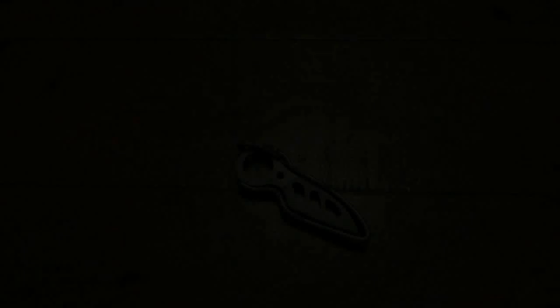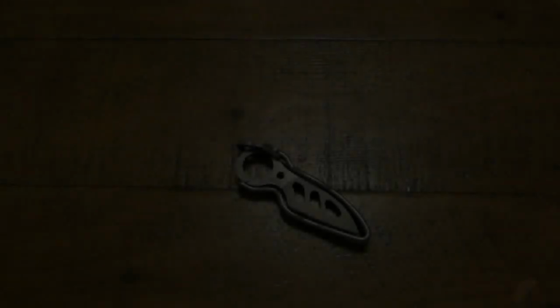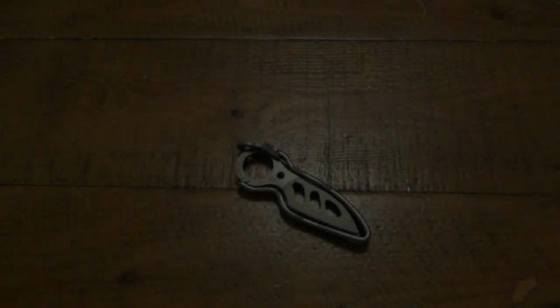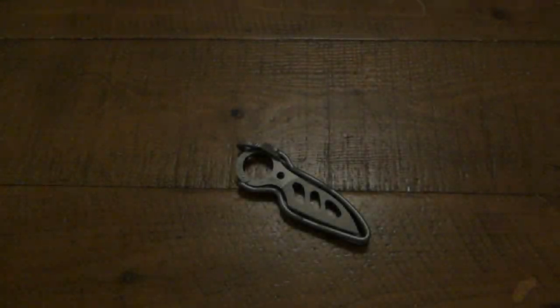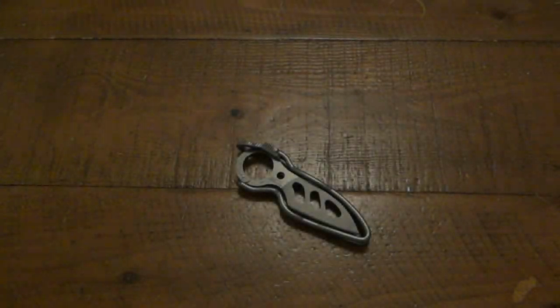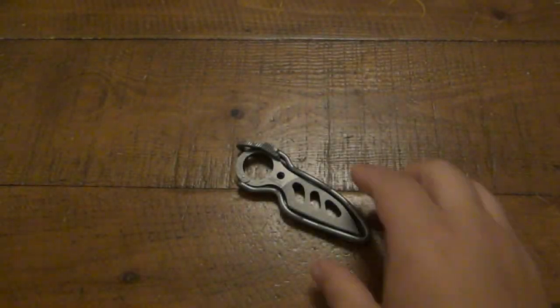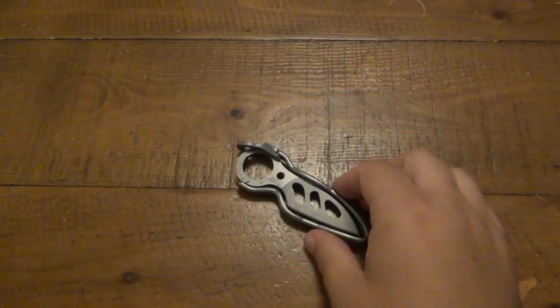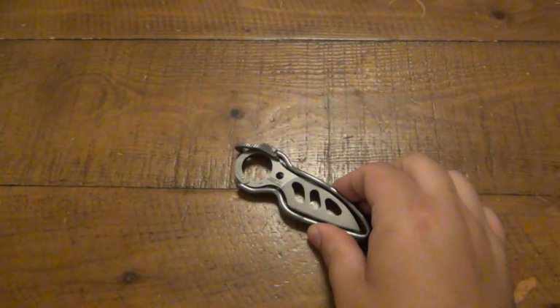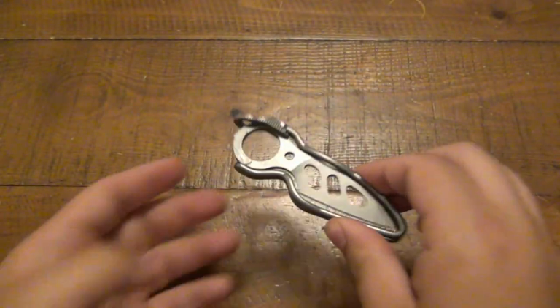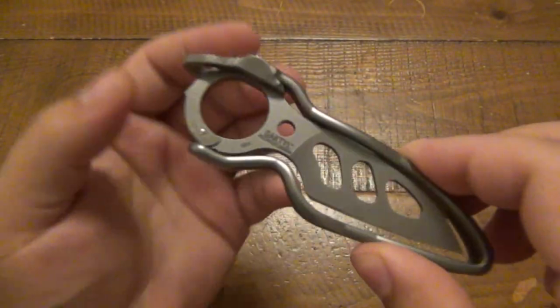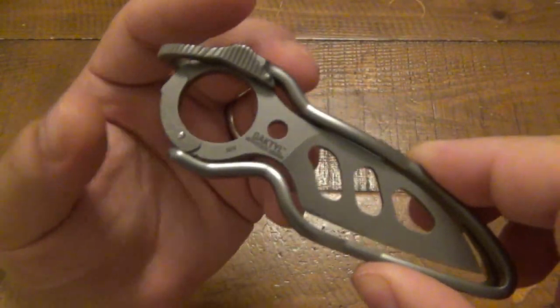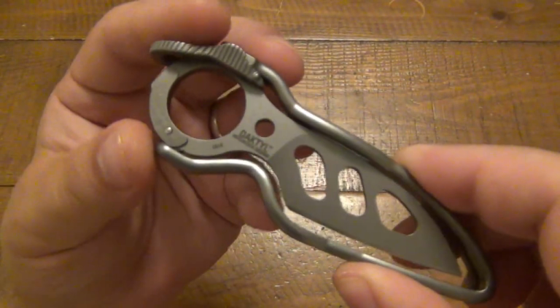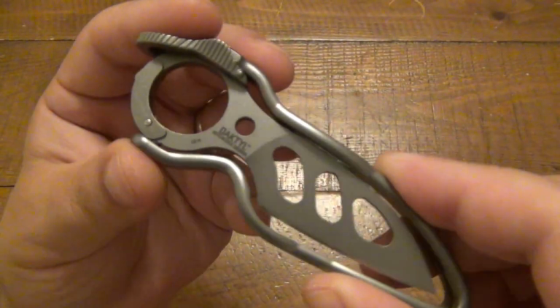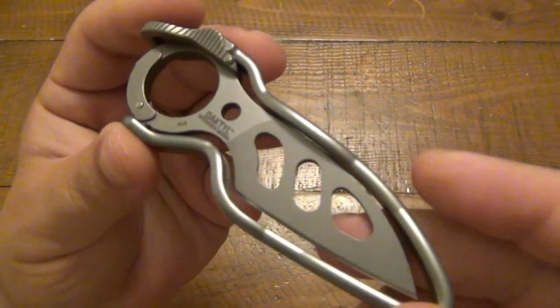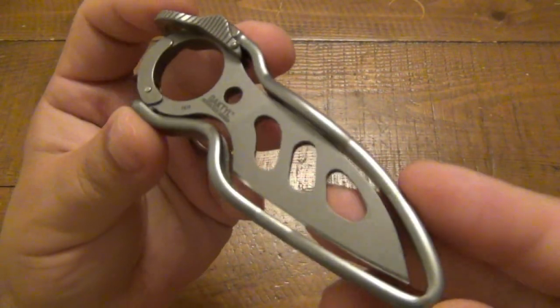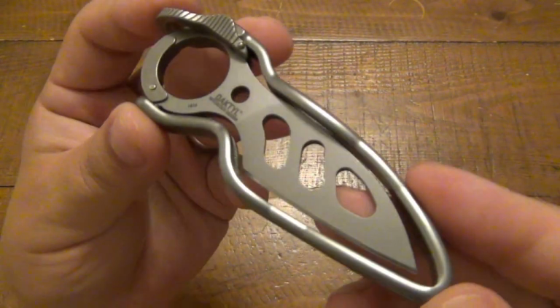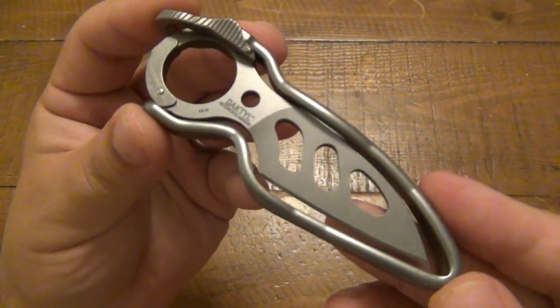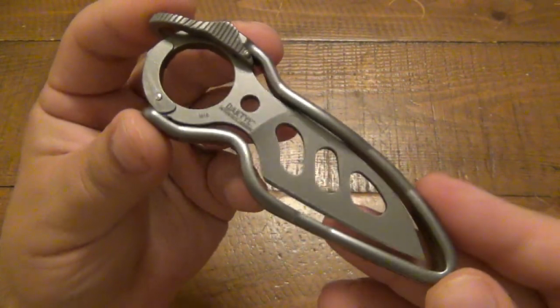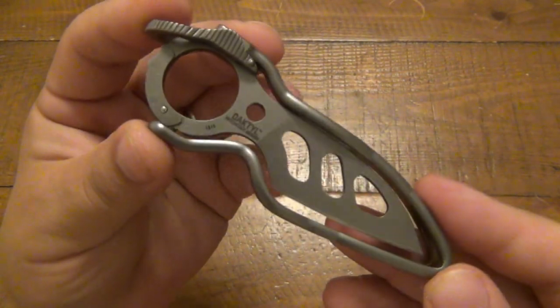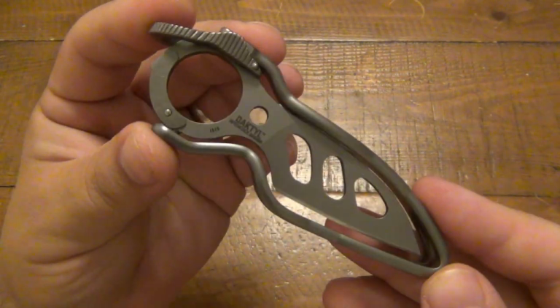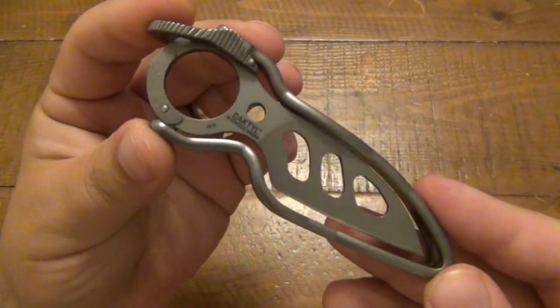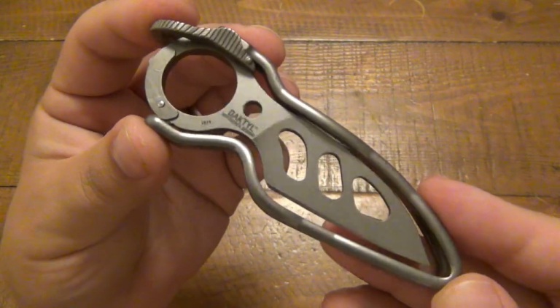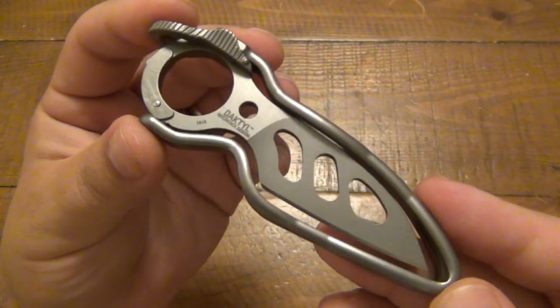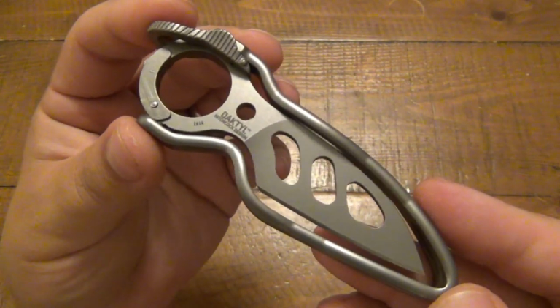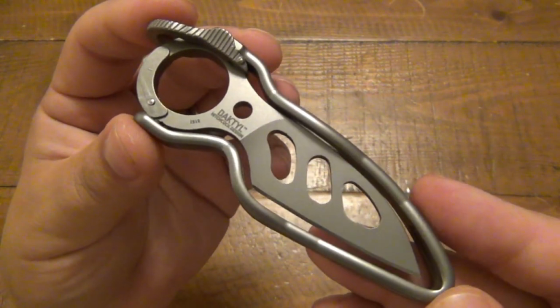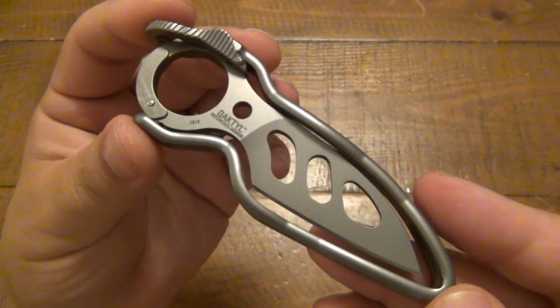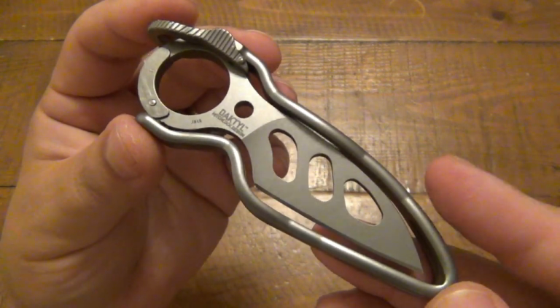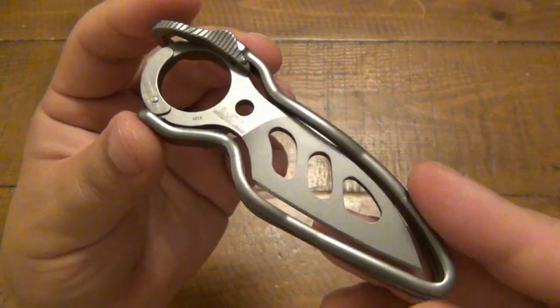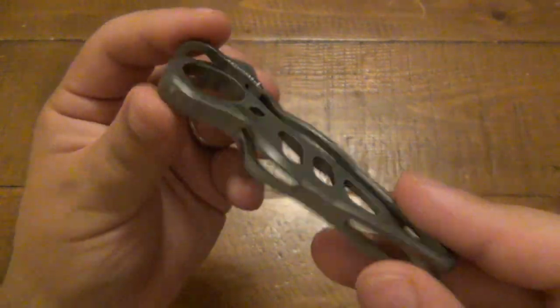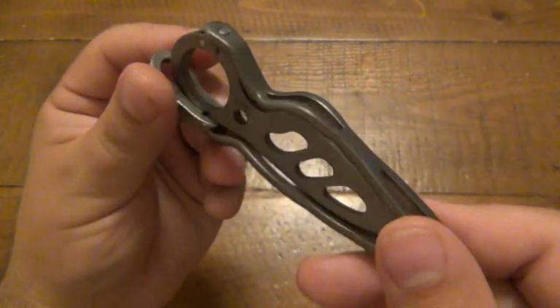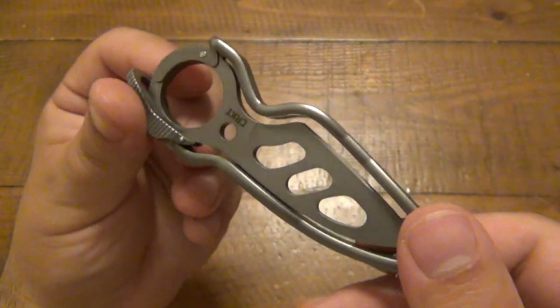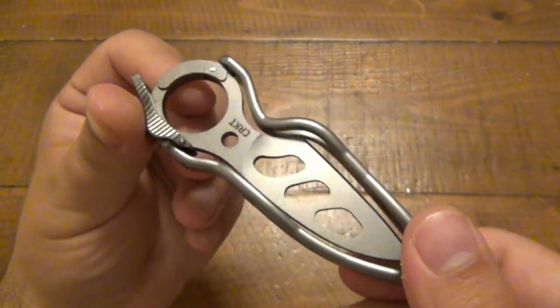What's up guys? I am really excited to talk about this knife. This is the CRKT Dactyl.